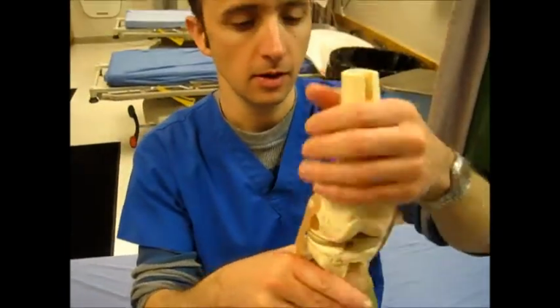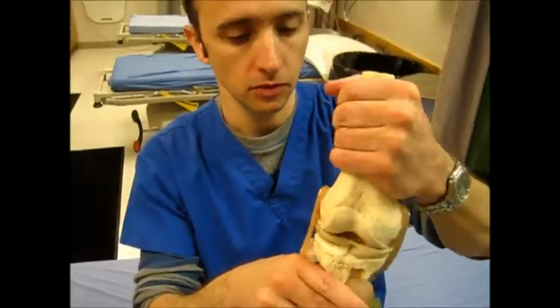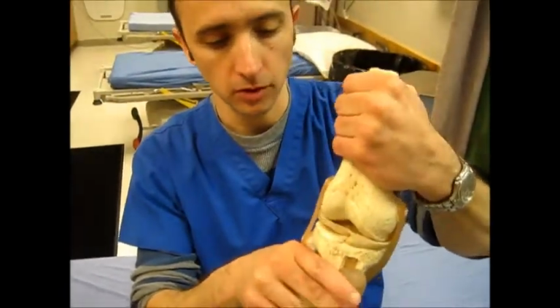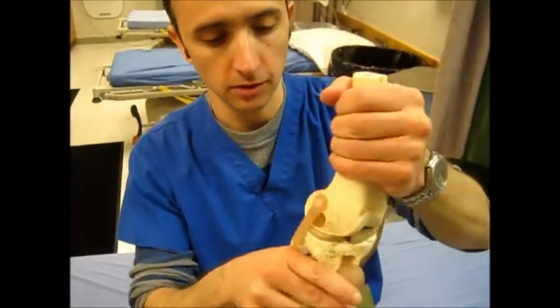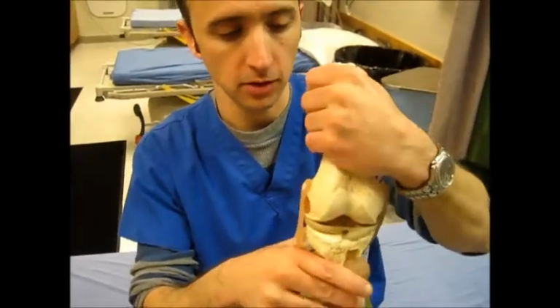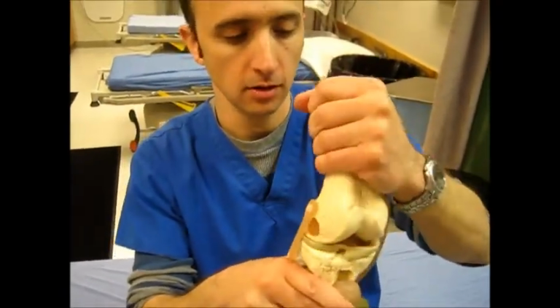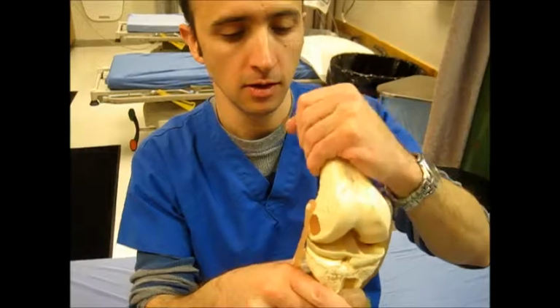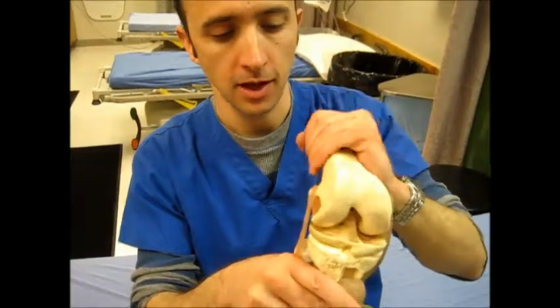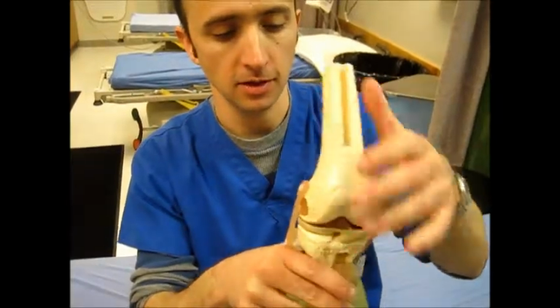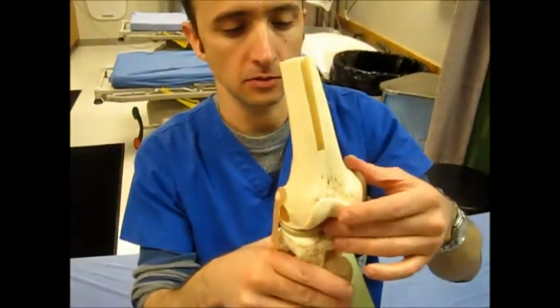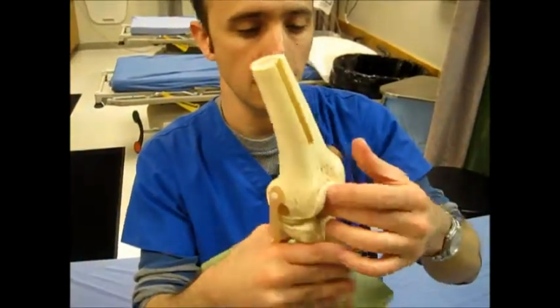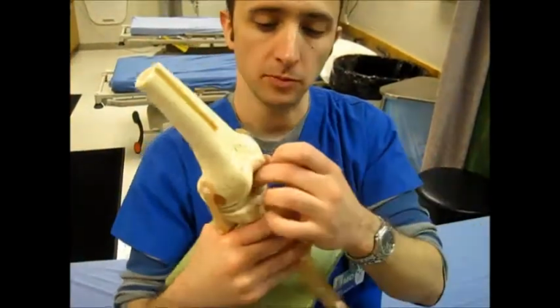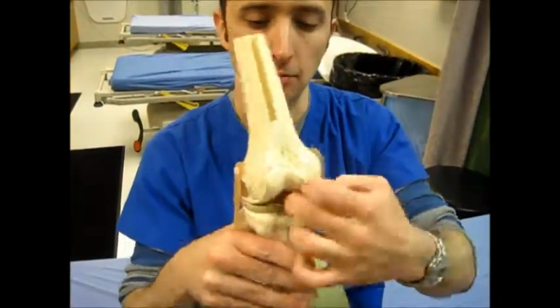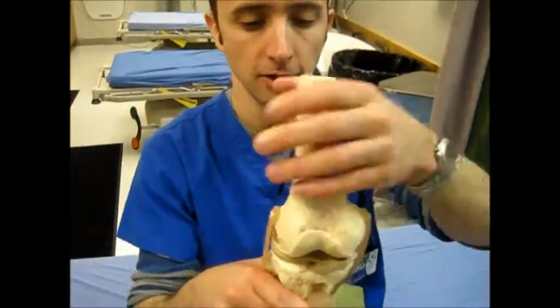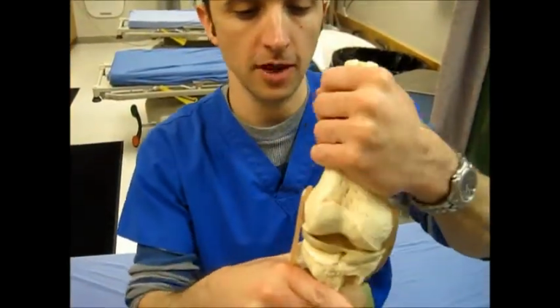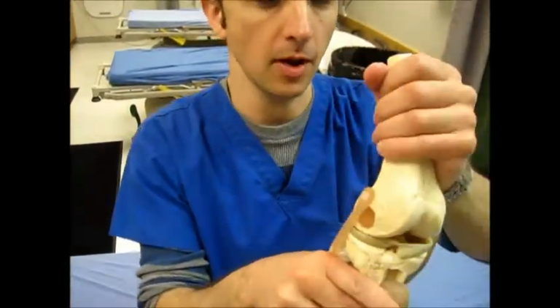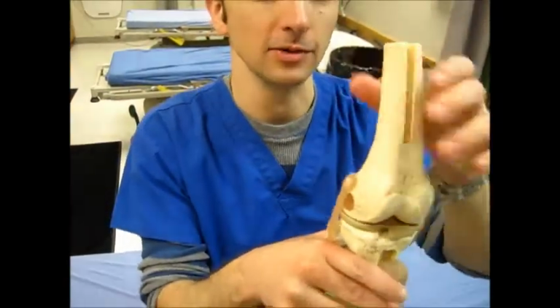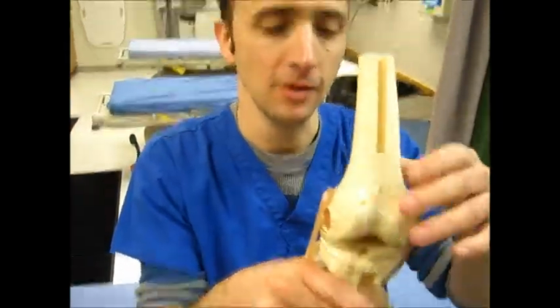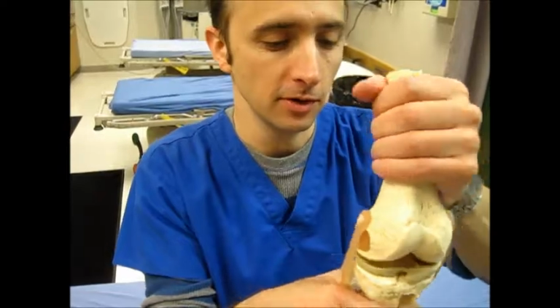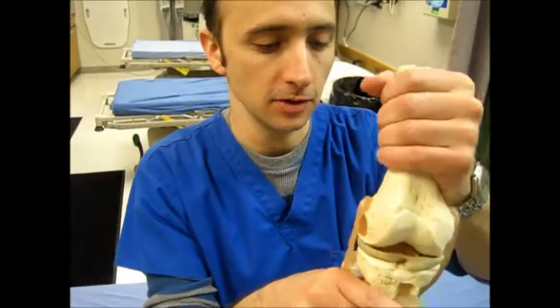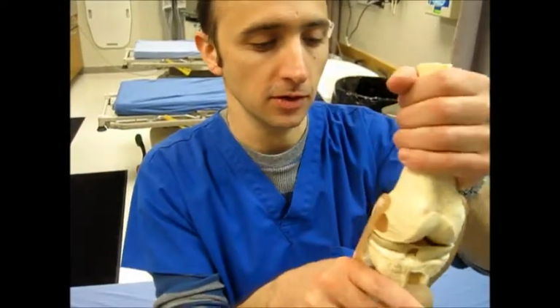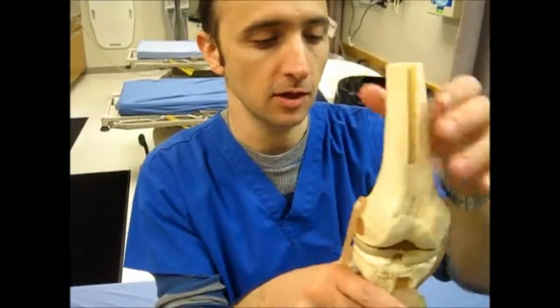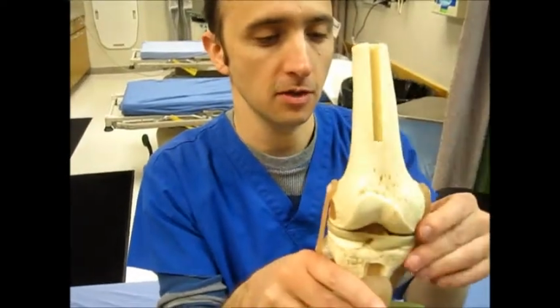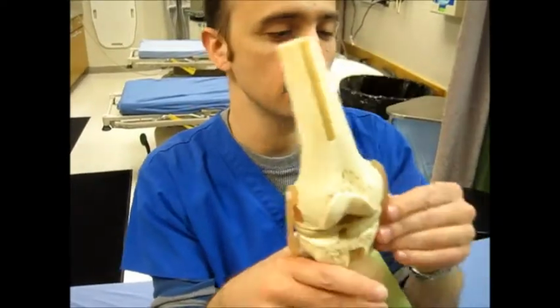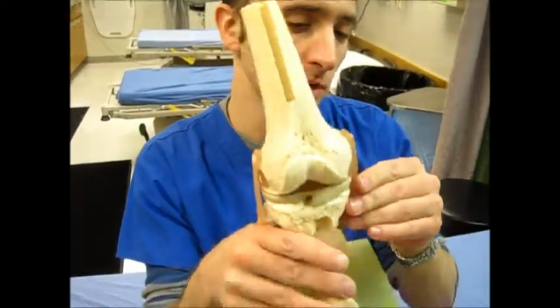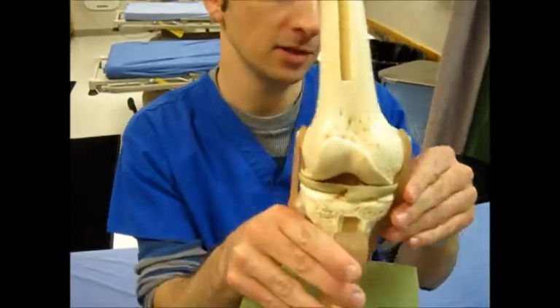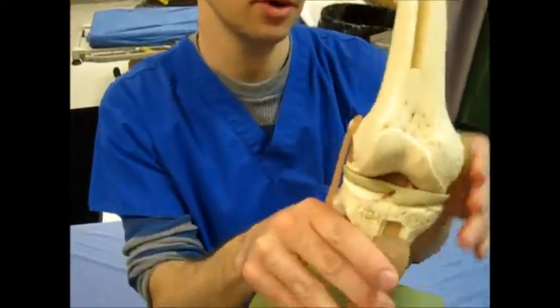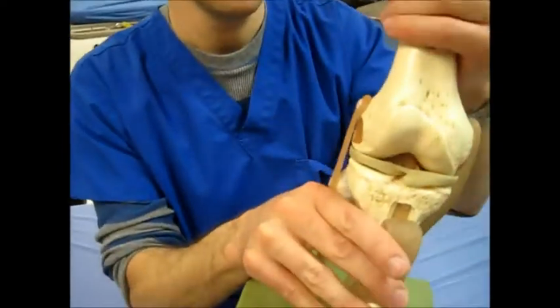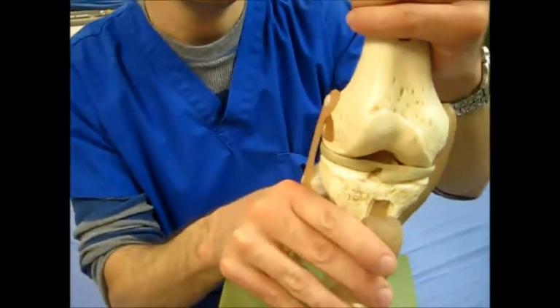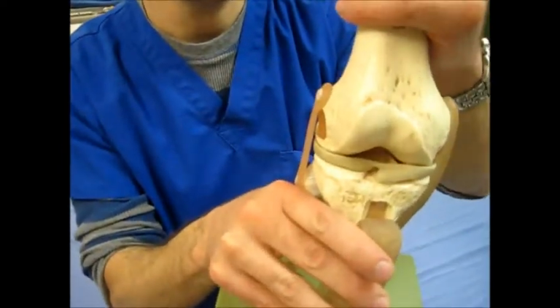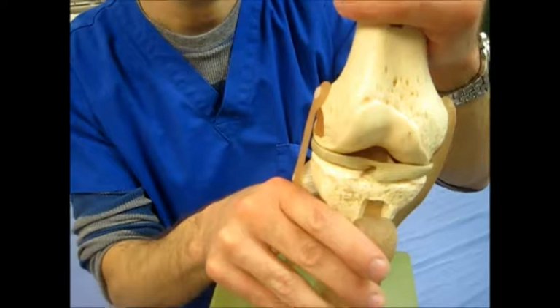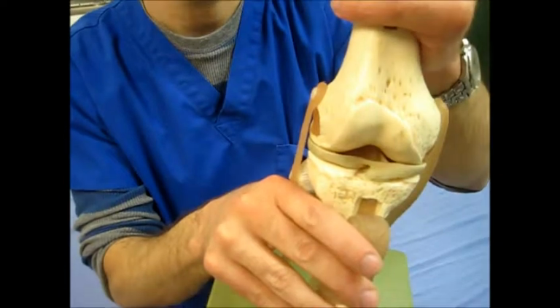Rotation is what catches things, and if you have a little piece chipped off, the snapping and popping is what you're noting there. So that's just how the model corresponds to the exam for the knee exam.